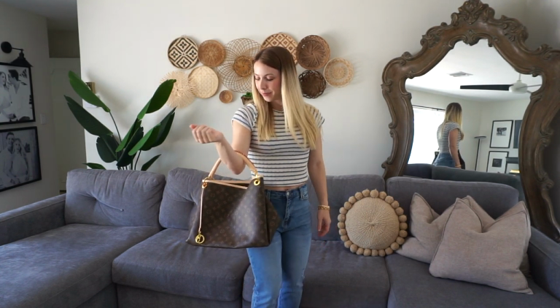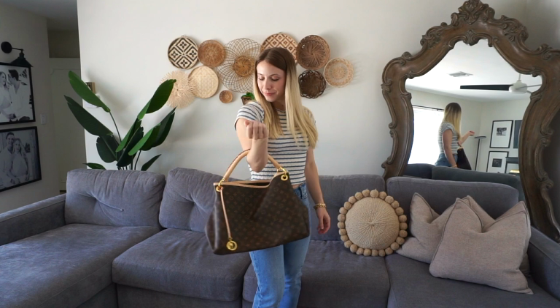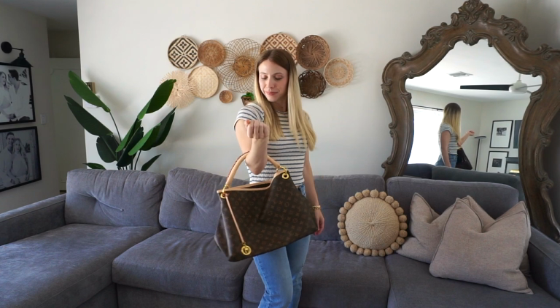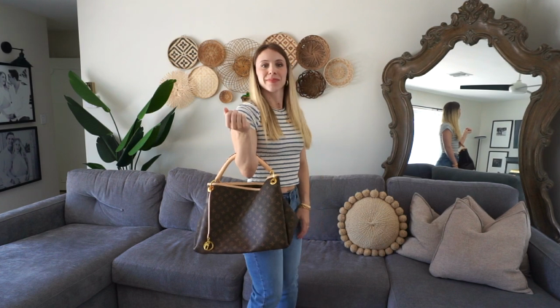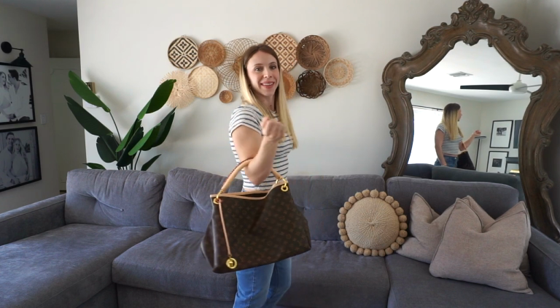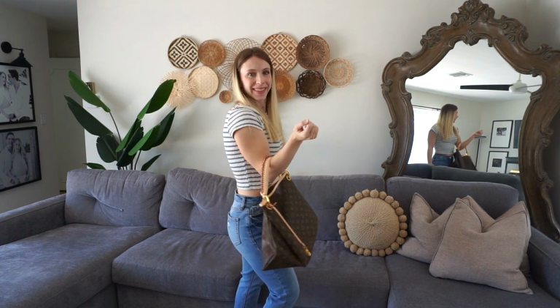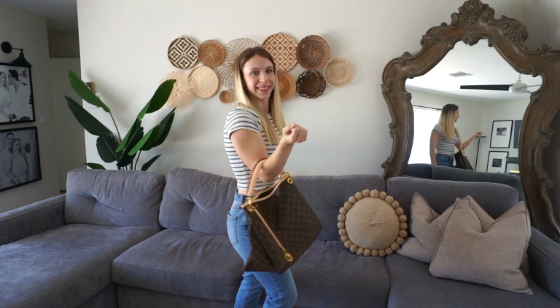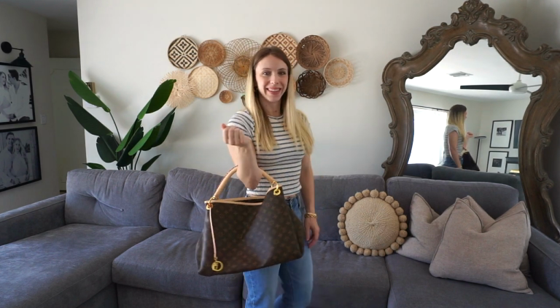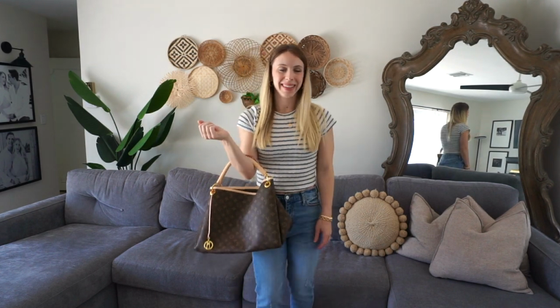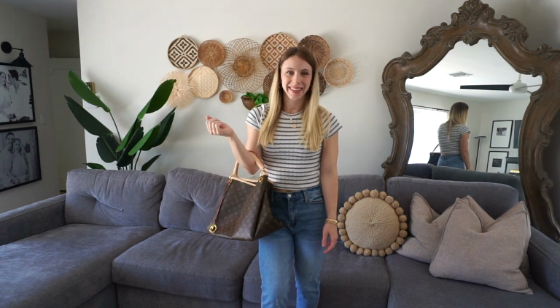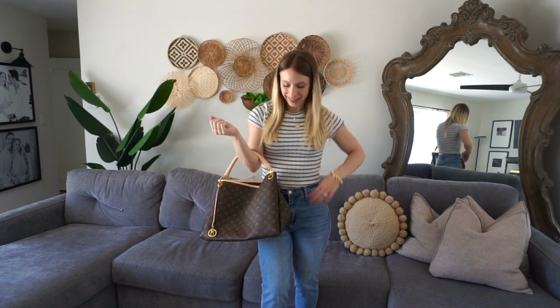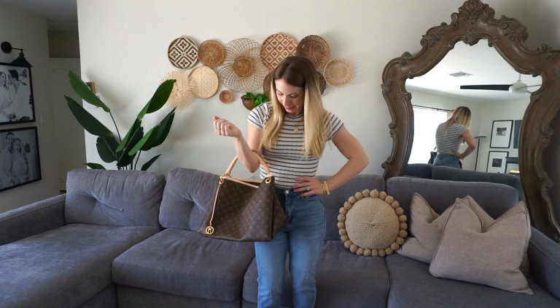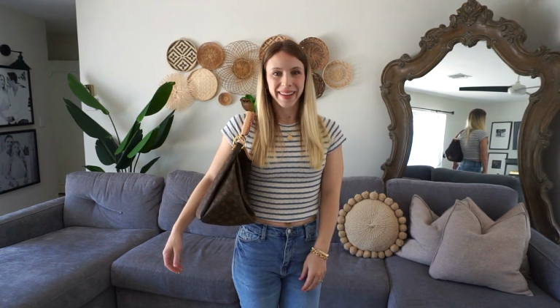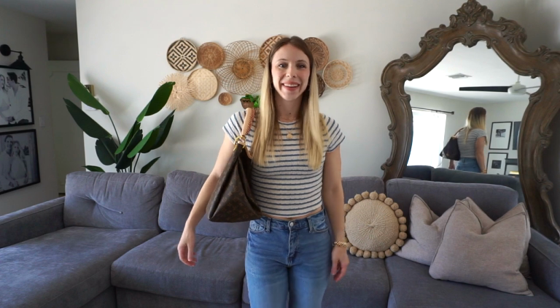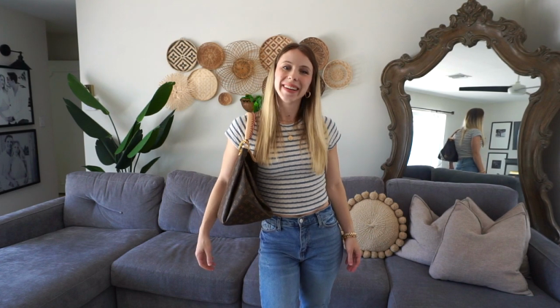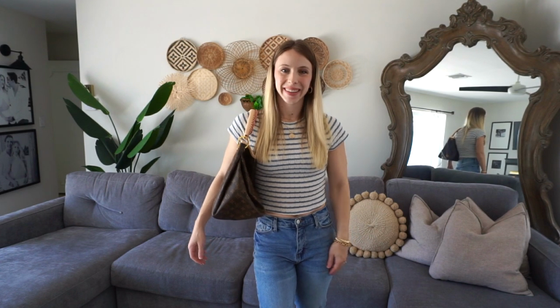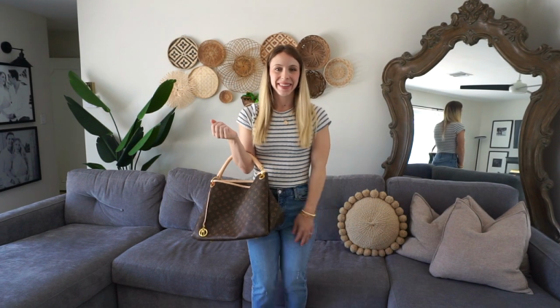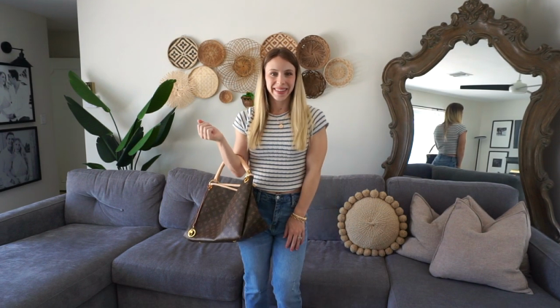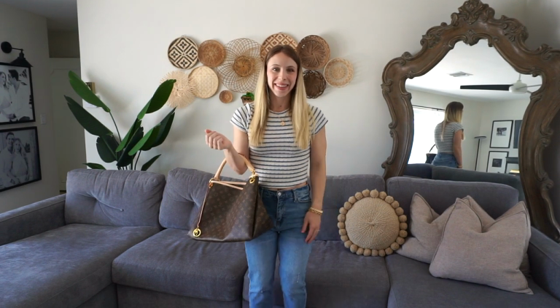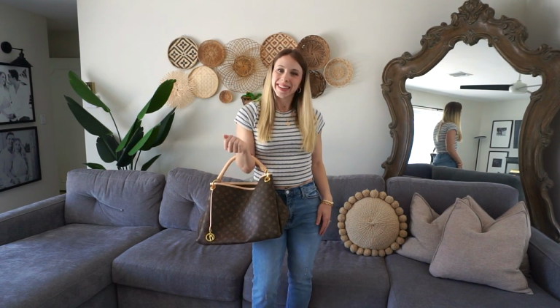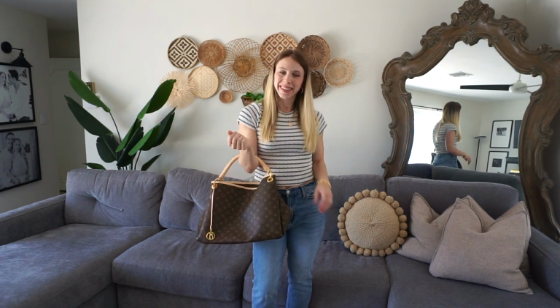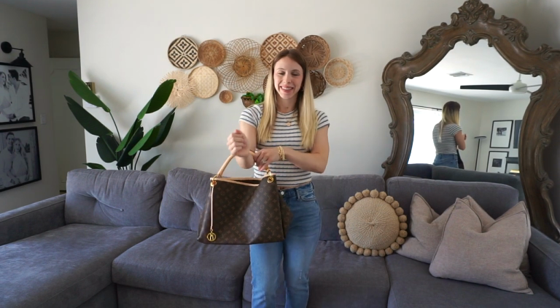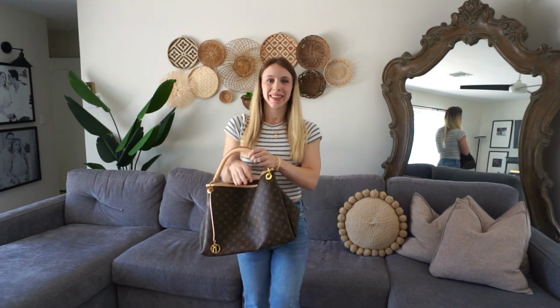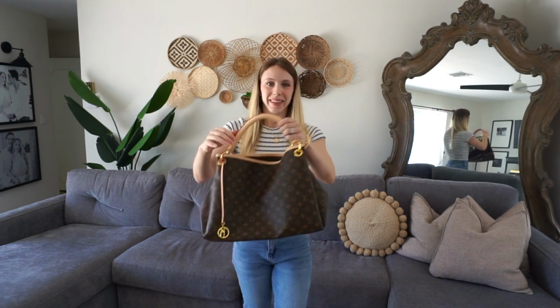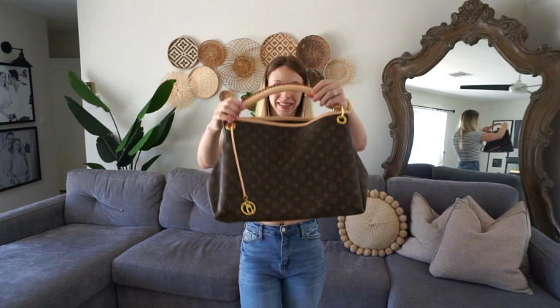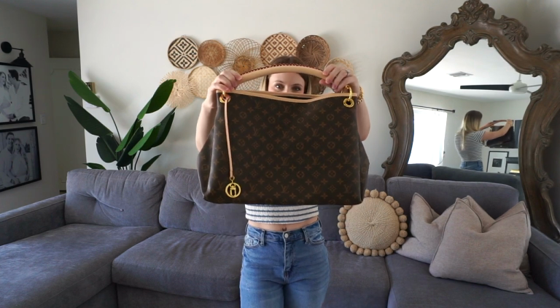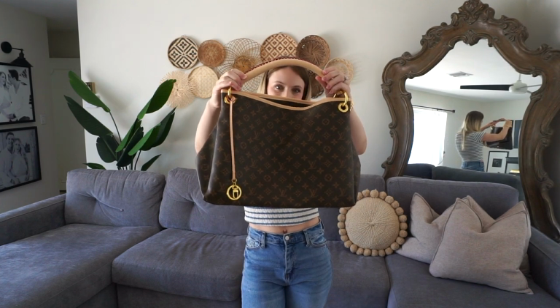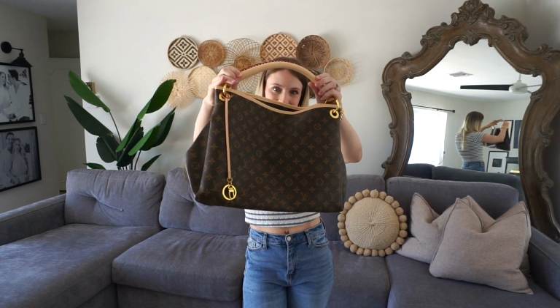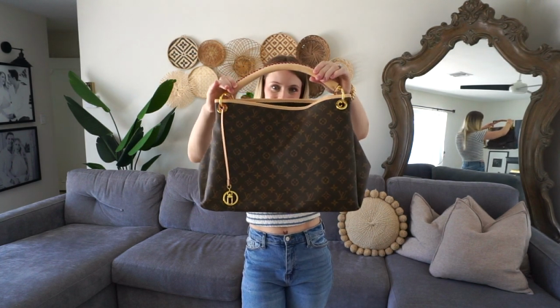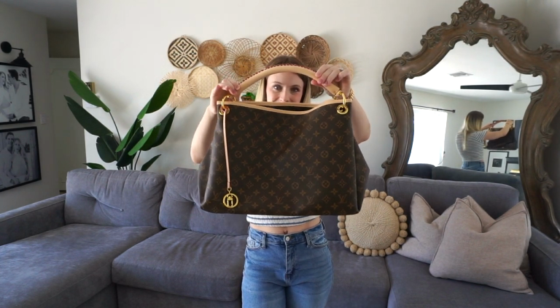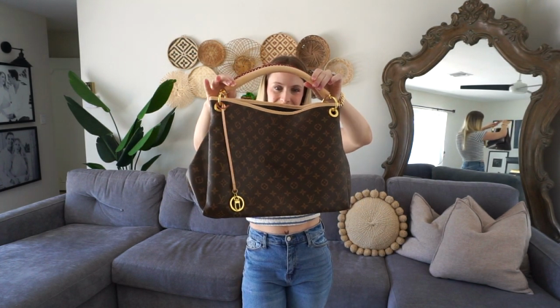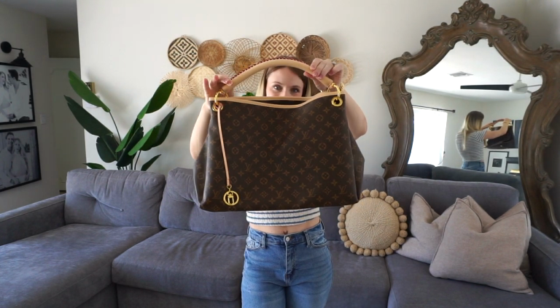For example, today I'm just wearing a striped t-shirt with jeans, which is definitely a go-to for me. And I think this looks incredible. As you can see, it's such a fashion statement, but it also has so much space in it.